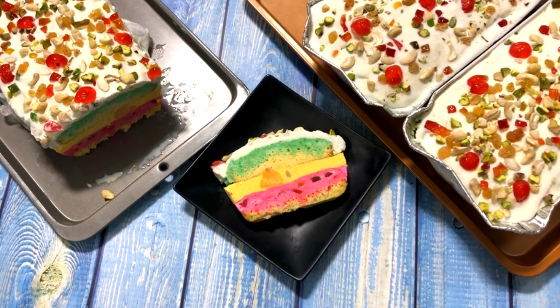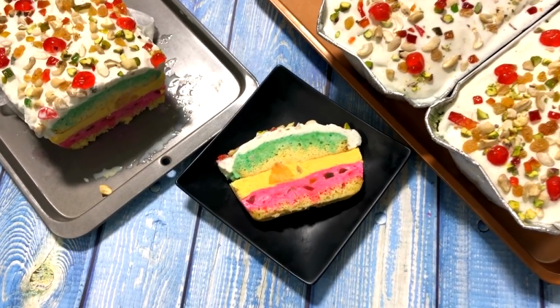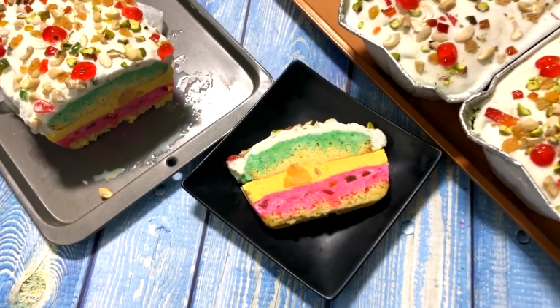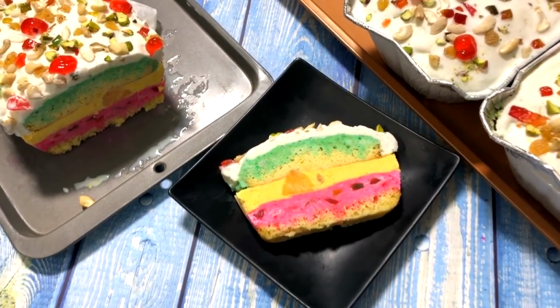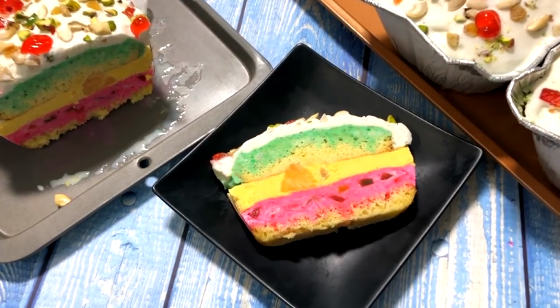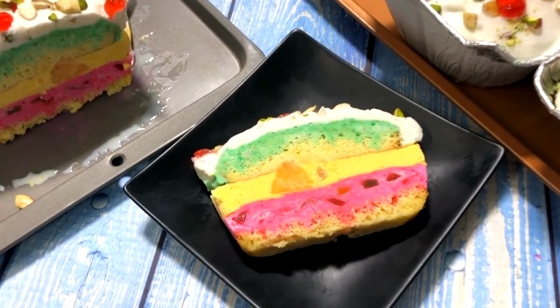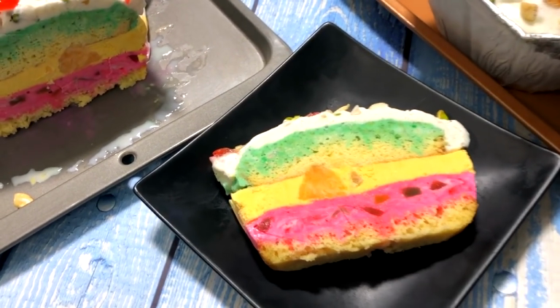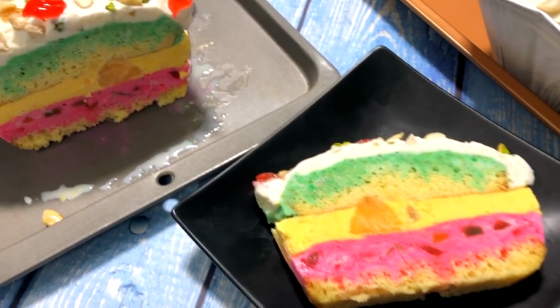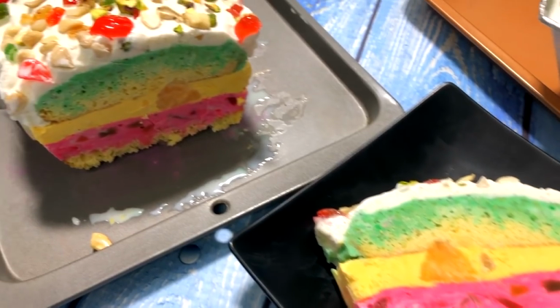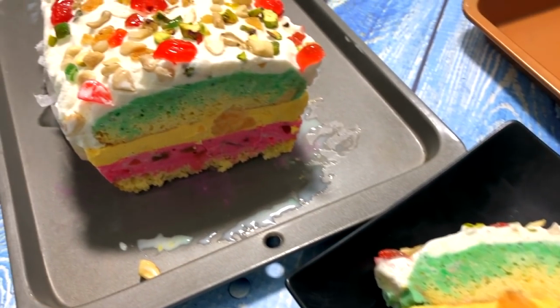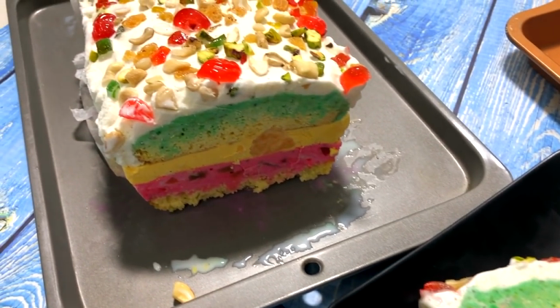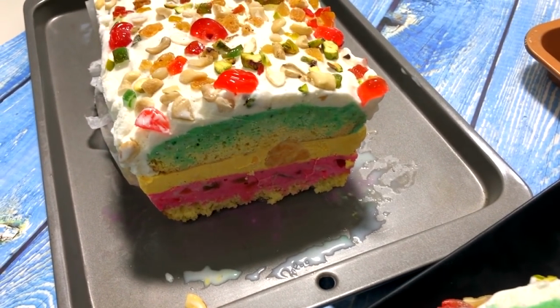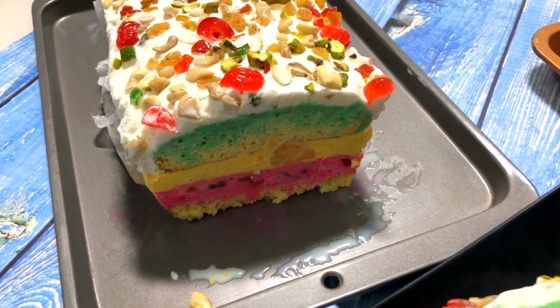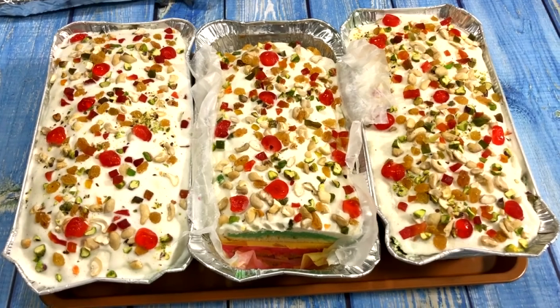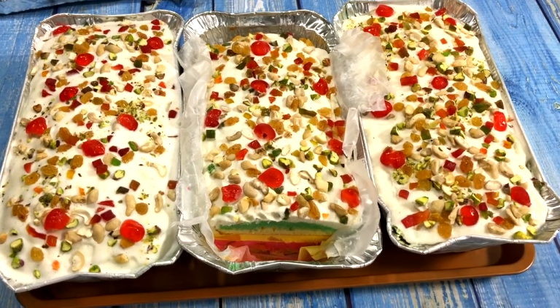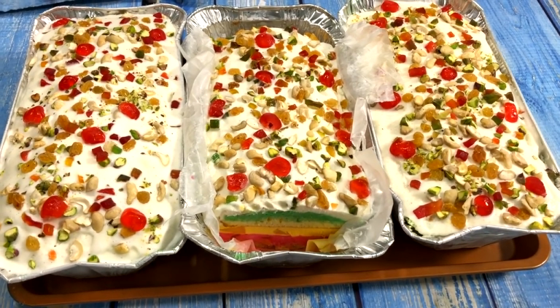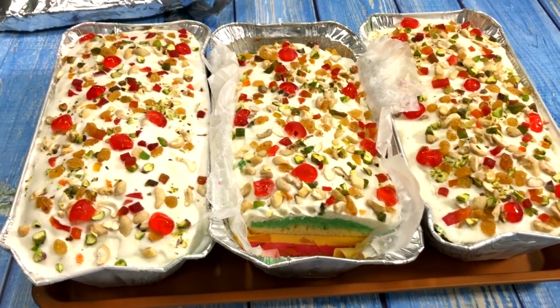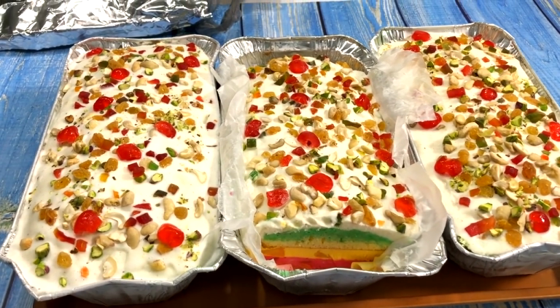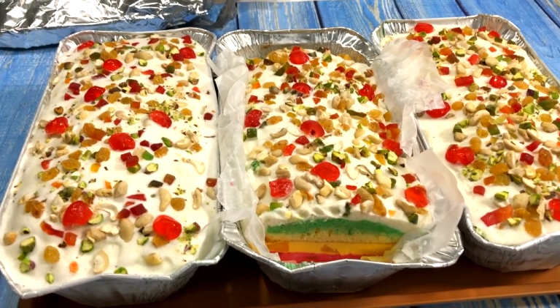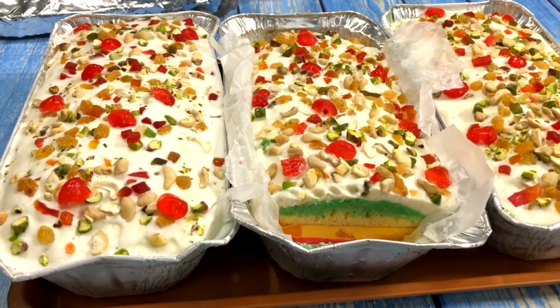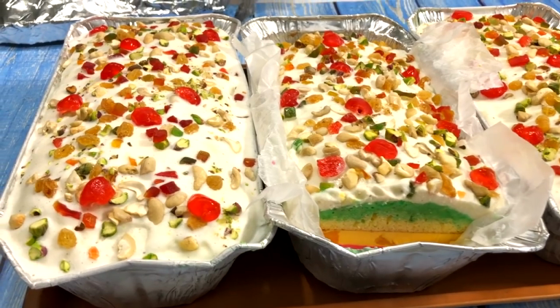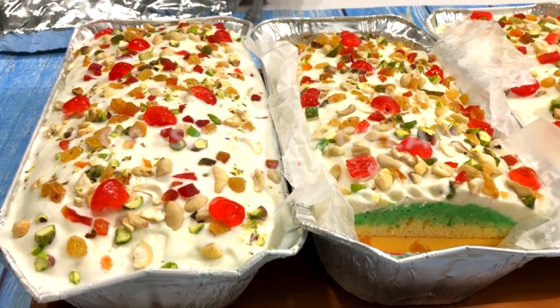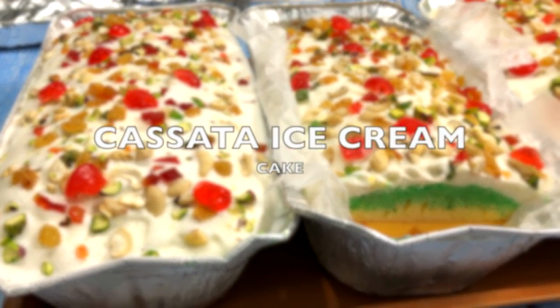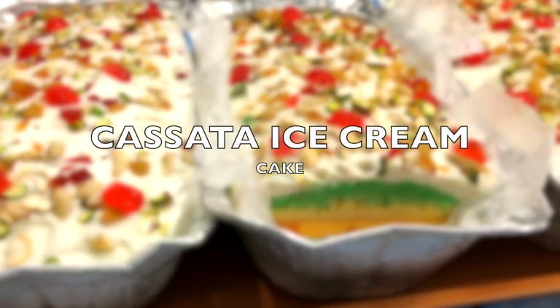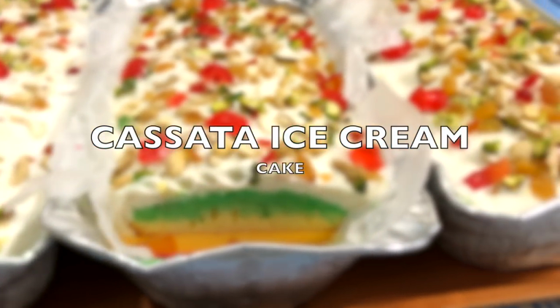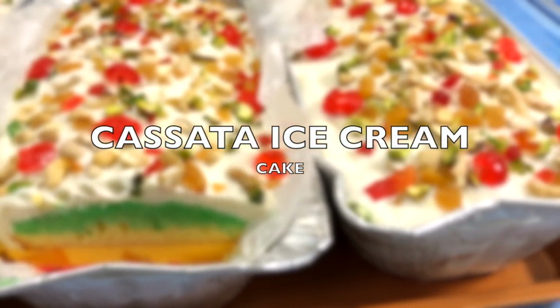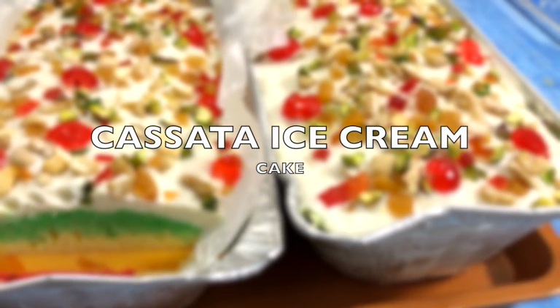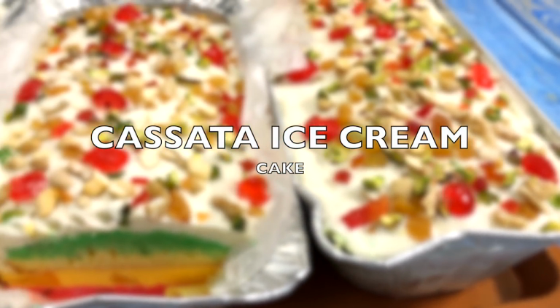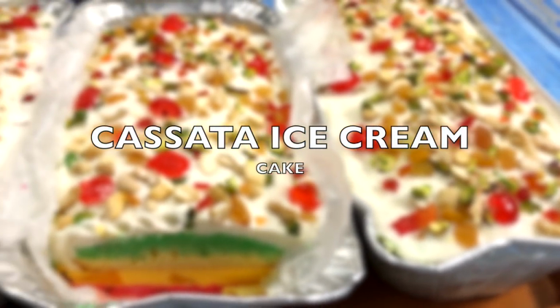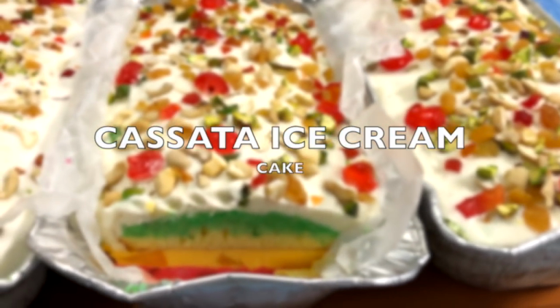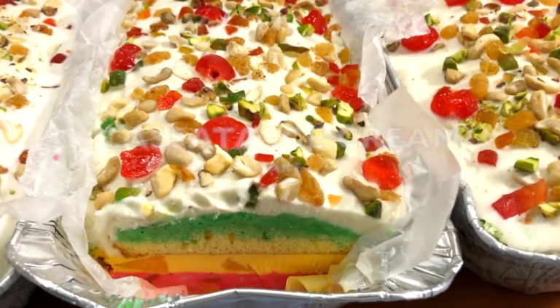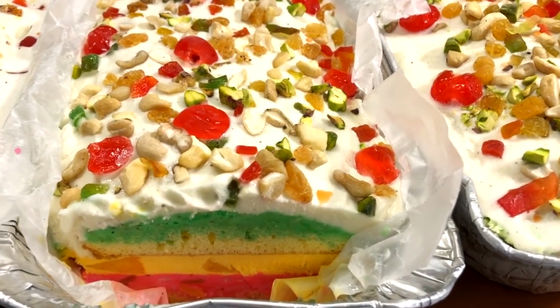Cassata ice cream cake is made out of some cake, some ice creams, and some nuts, and it can be very crowd-pleasing. Impress your loved ones or guests with this yummy, colorful dessert treat.